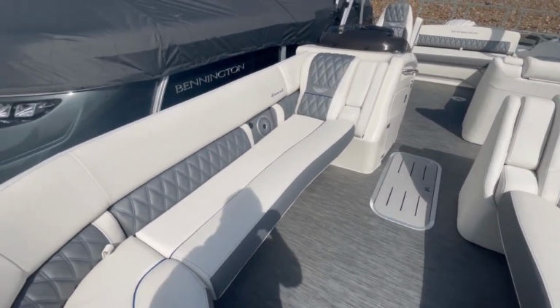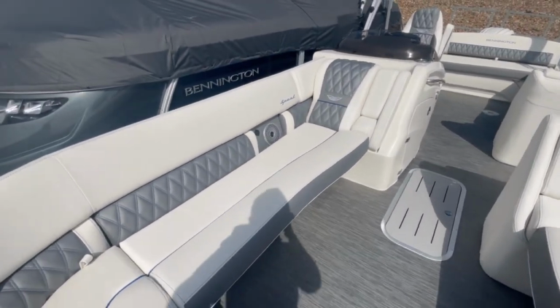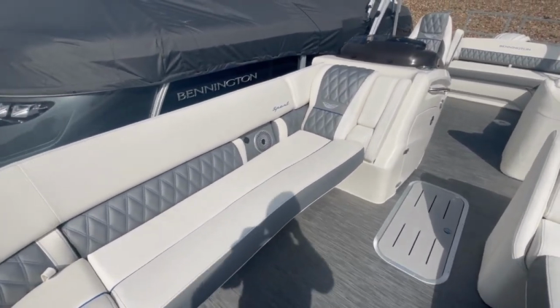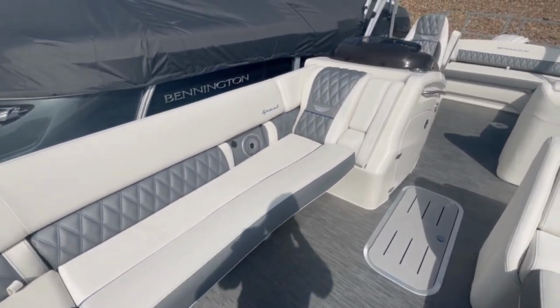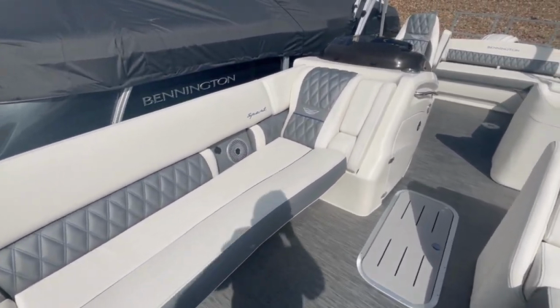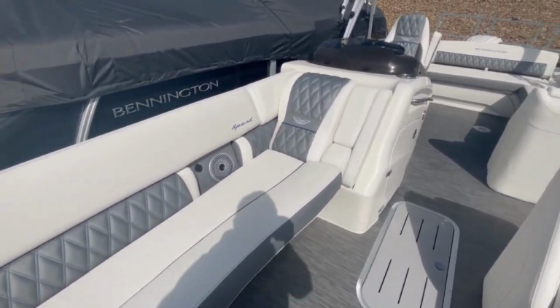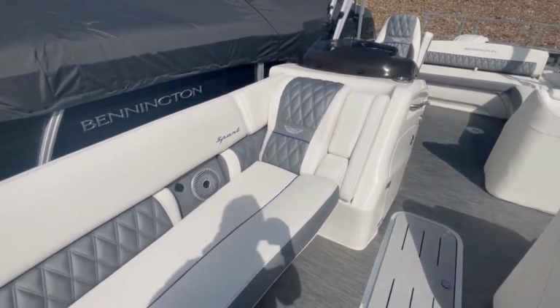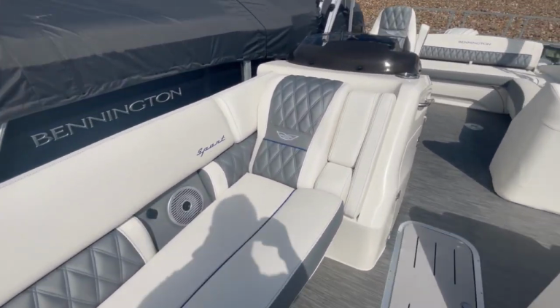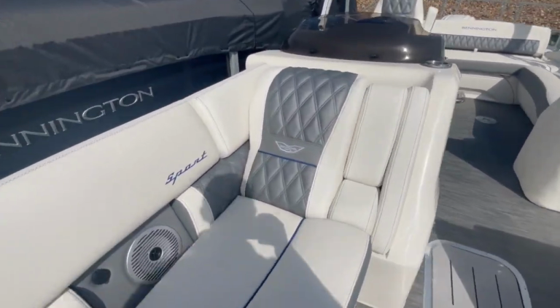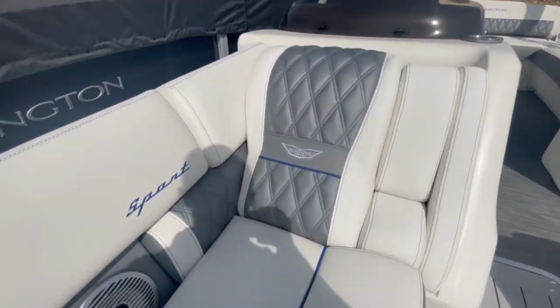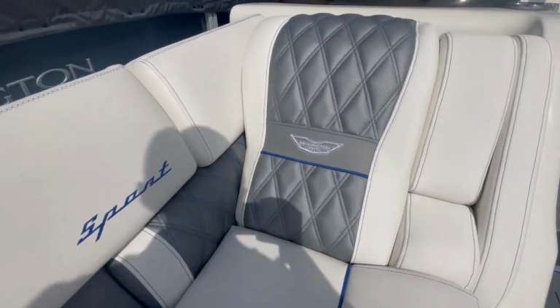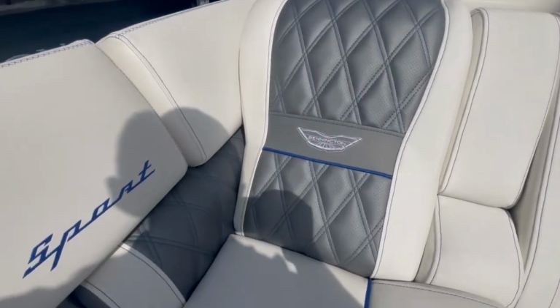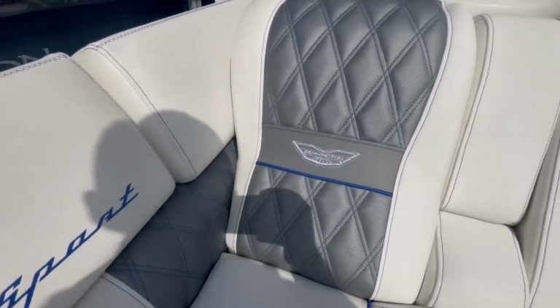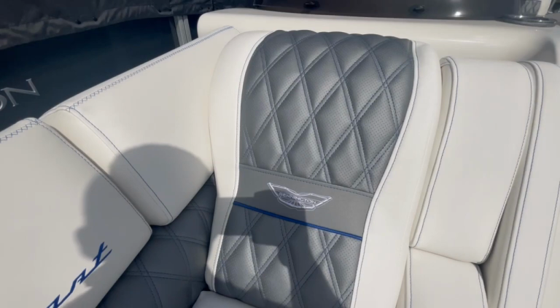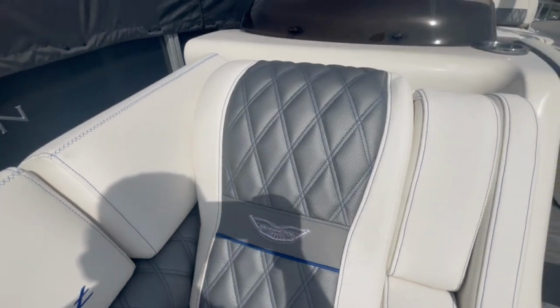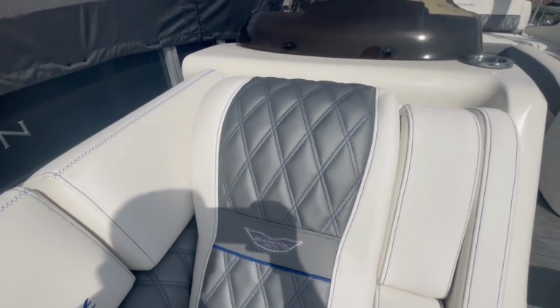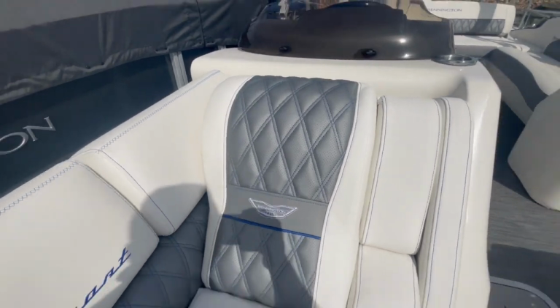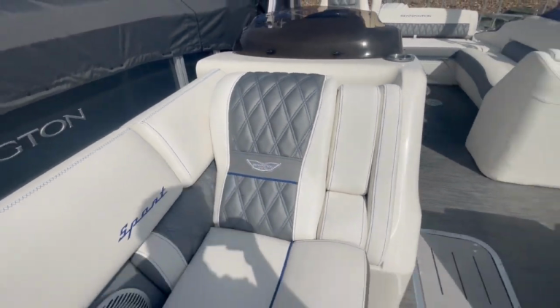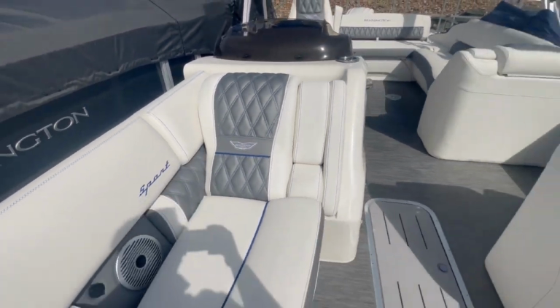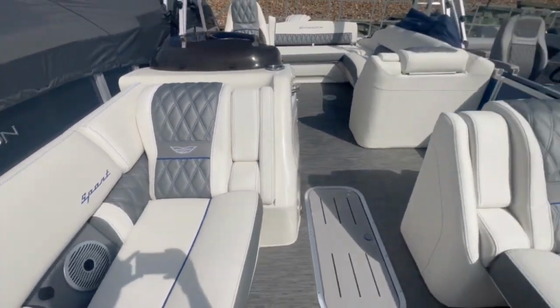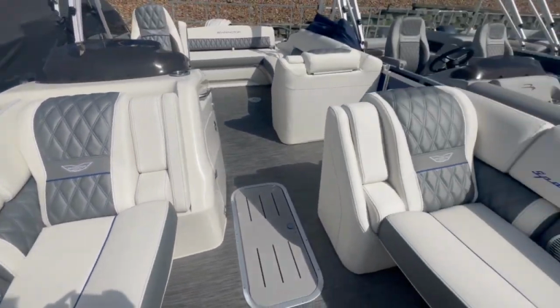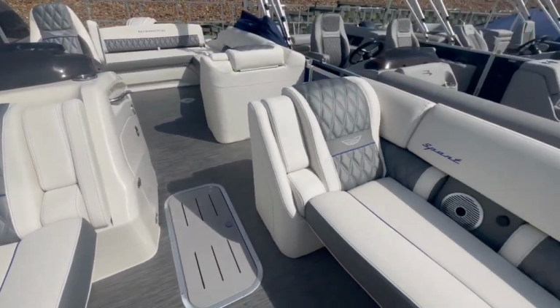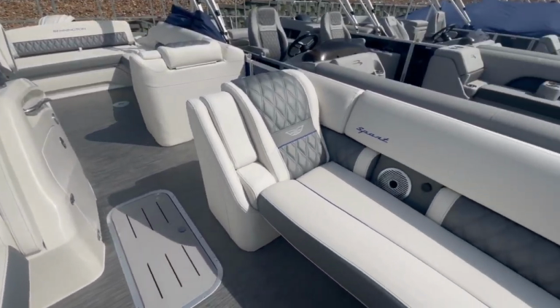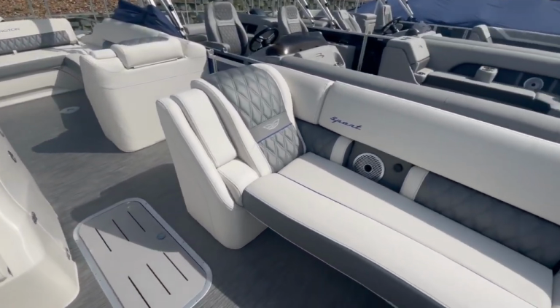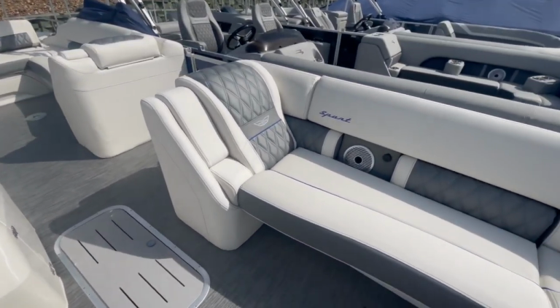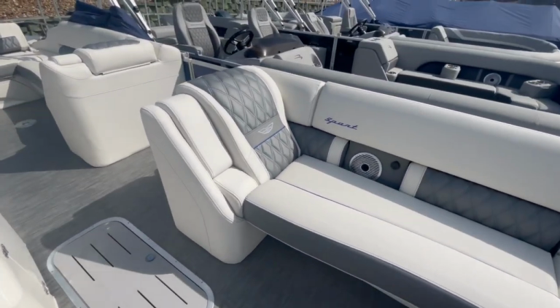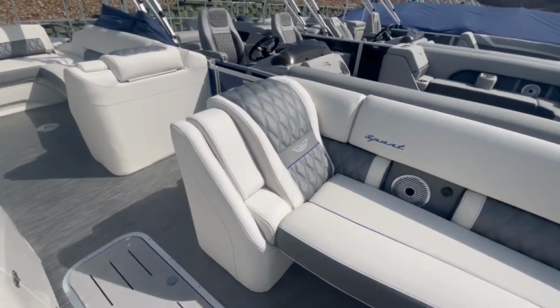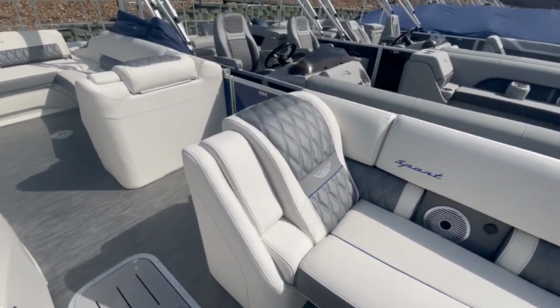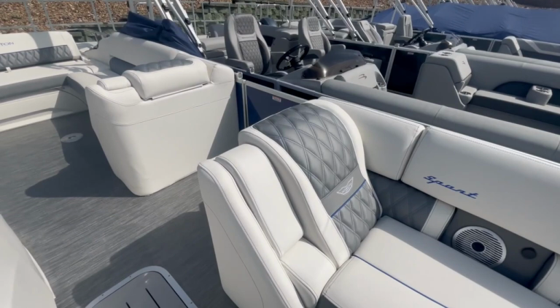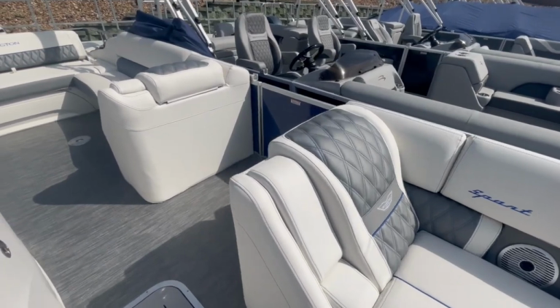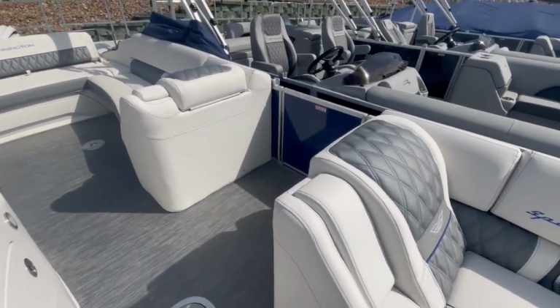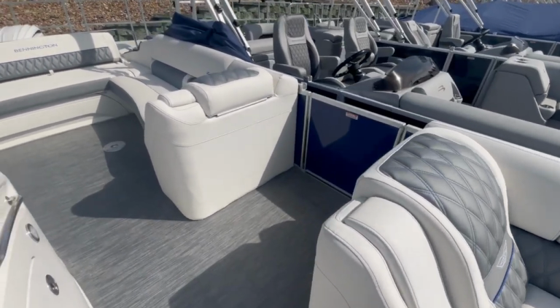Coming through the interior, it's white and silver. And then you'll see here — we did the blue stitching through the whole entire thing. Really gives it a more sporty look. Moving past the side door here.